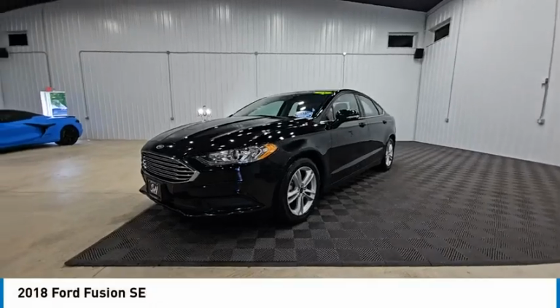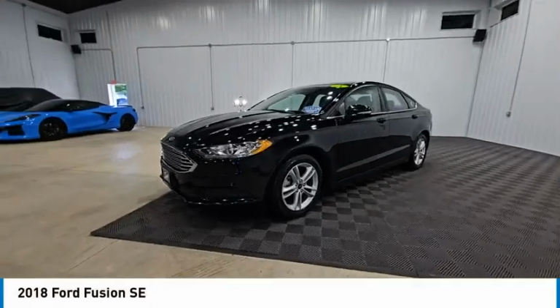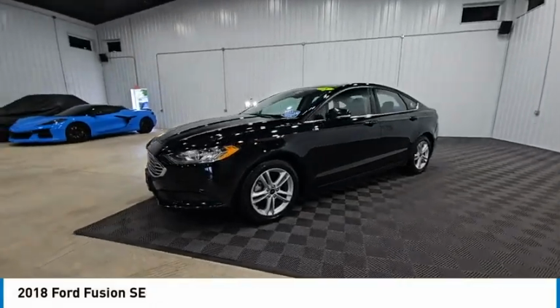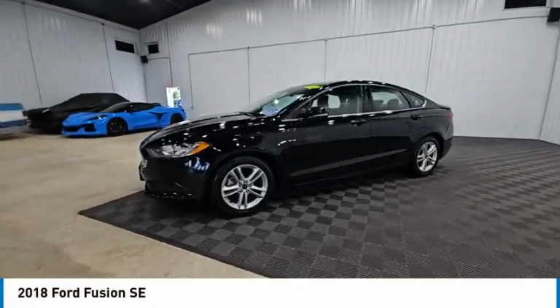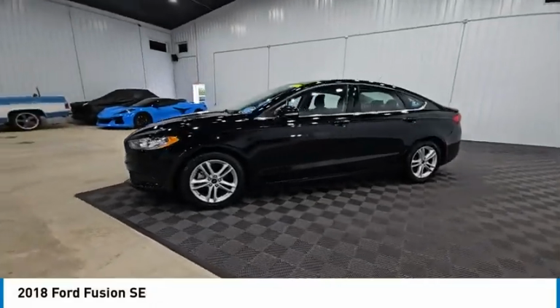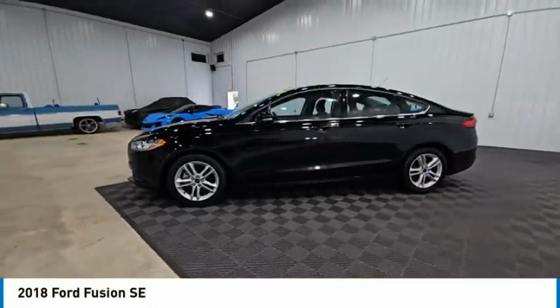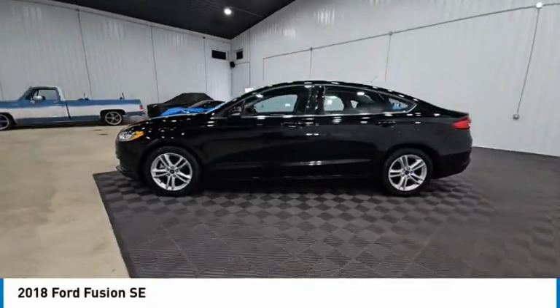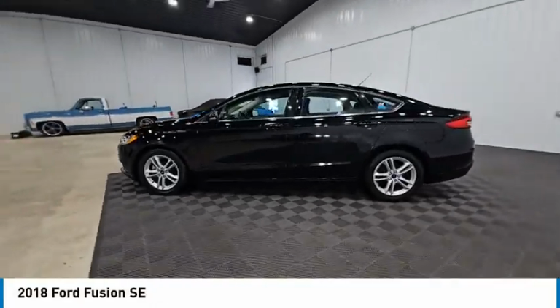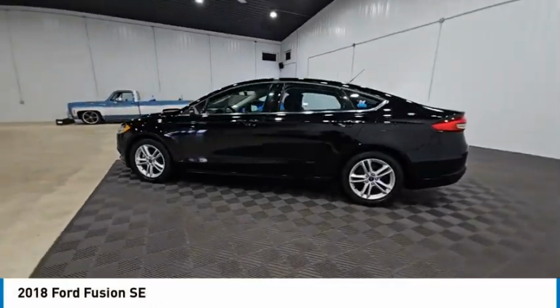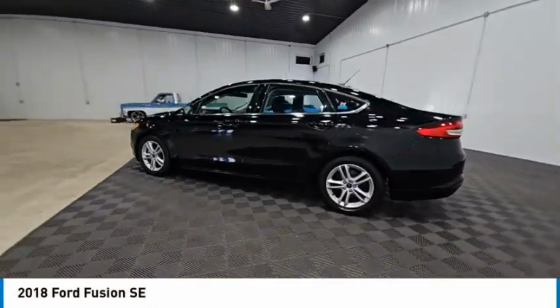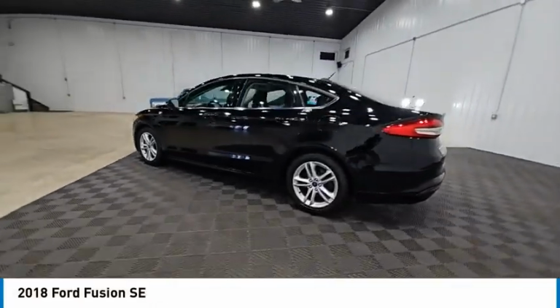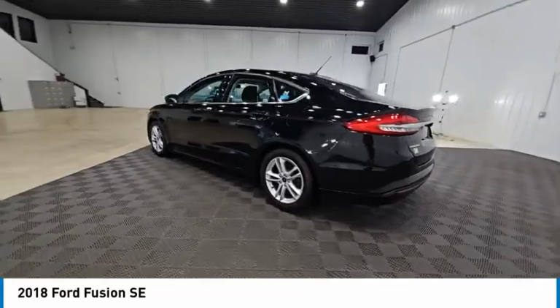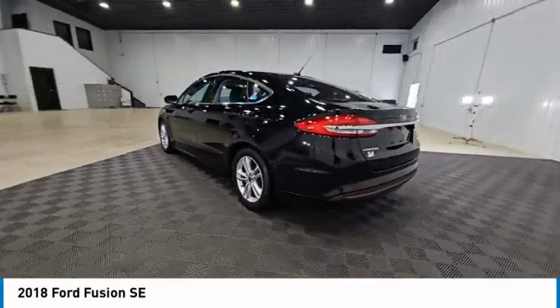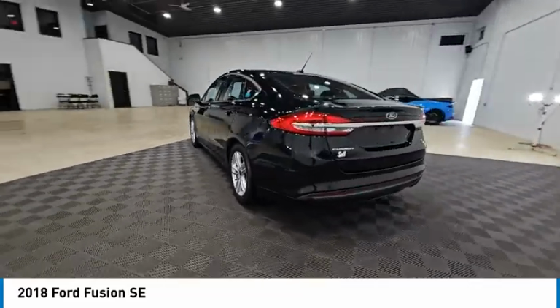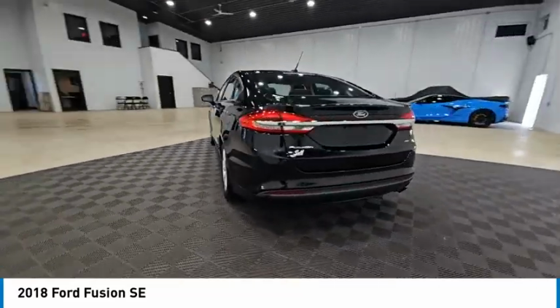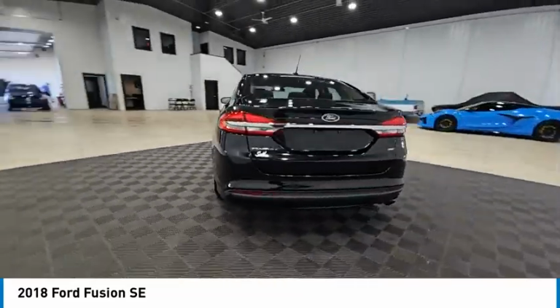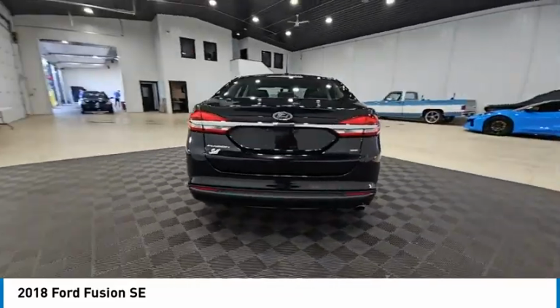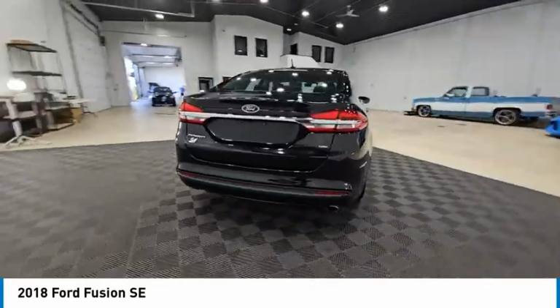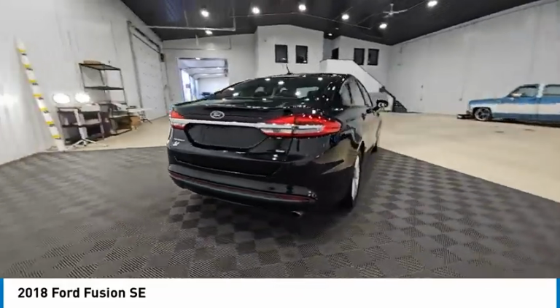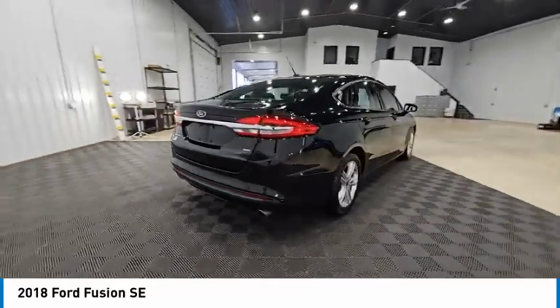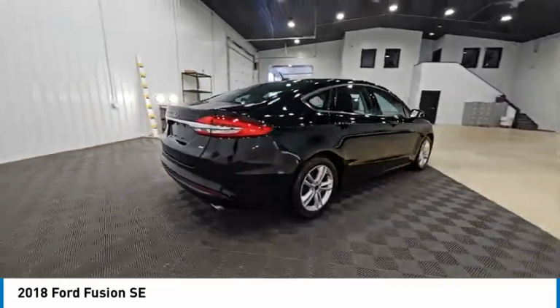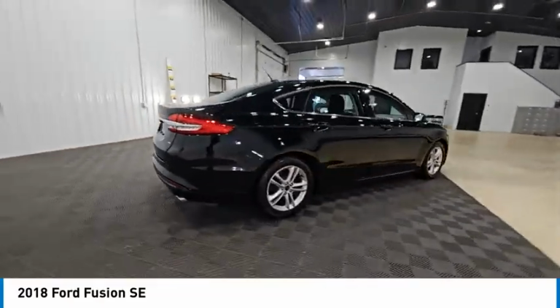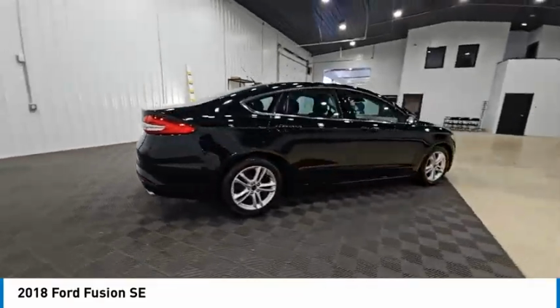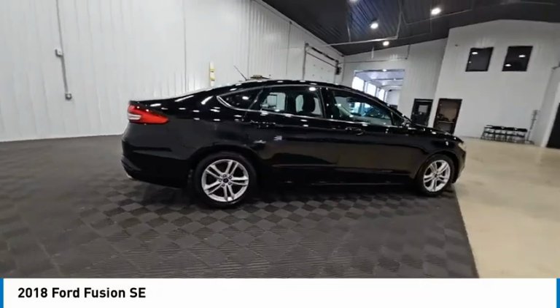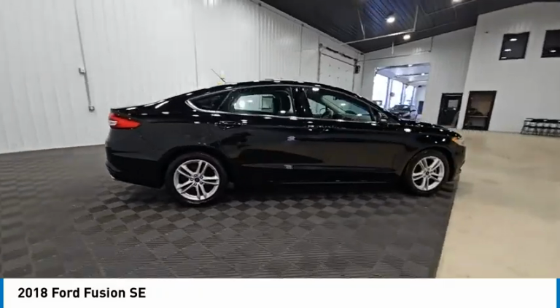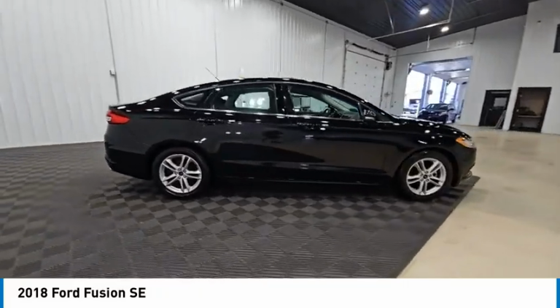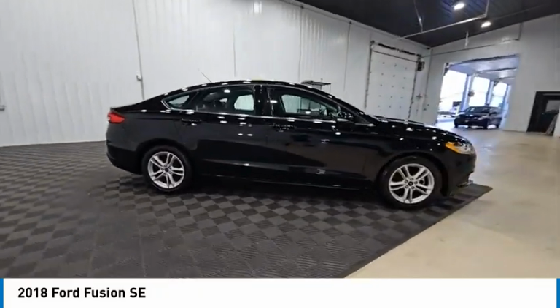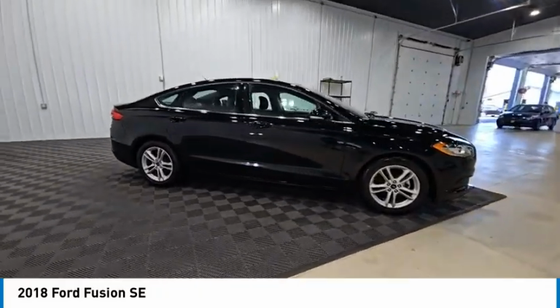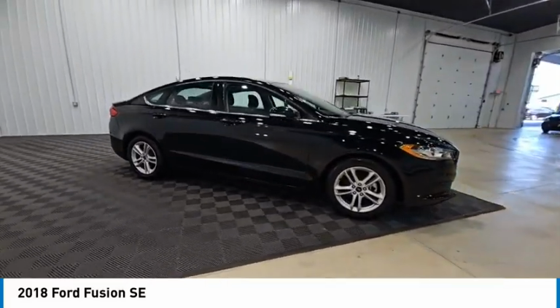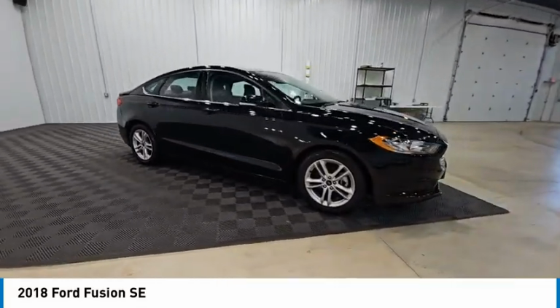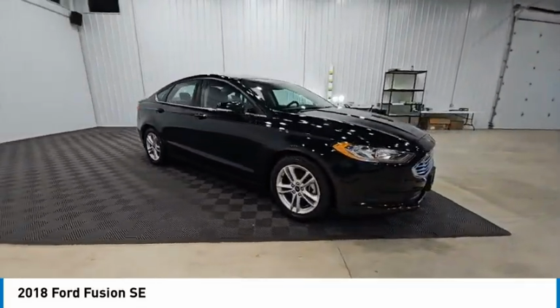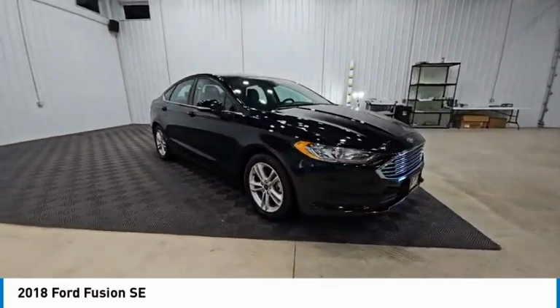Come test drive the 2018 Fusion. You can have both impressive power and great economy in a Fusion, and it is priced below $15,000. This vehicle has less than 100,000 miles.